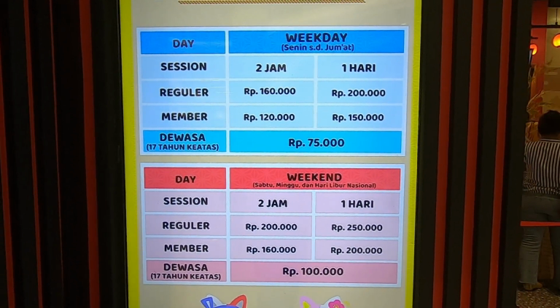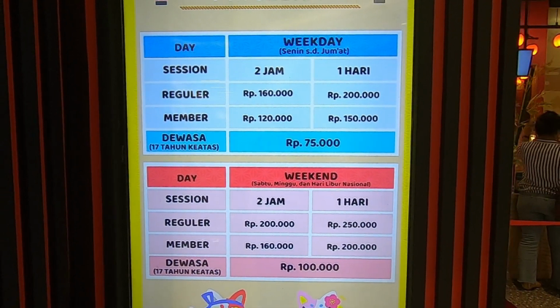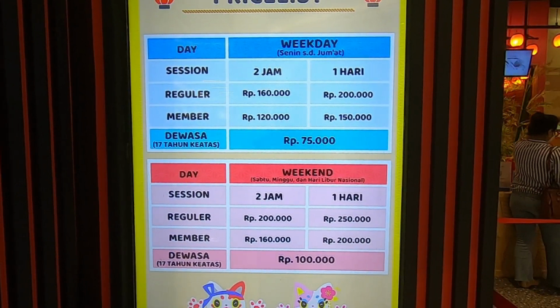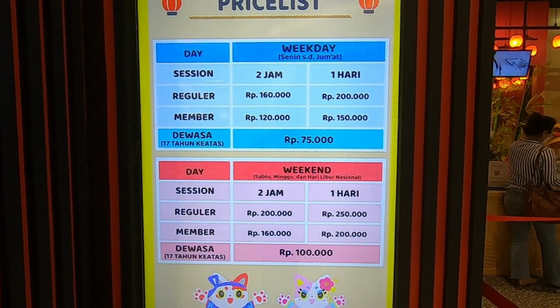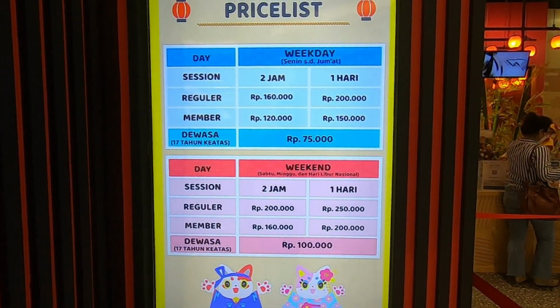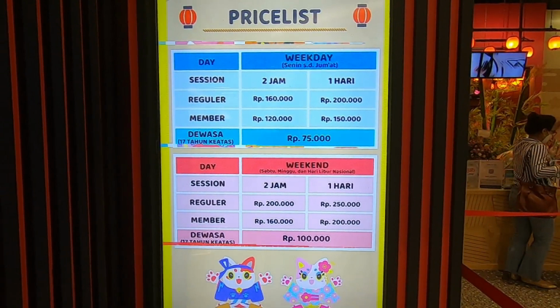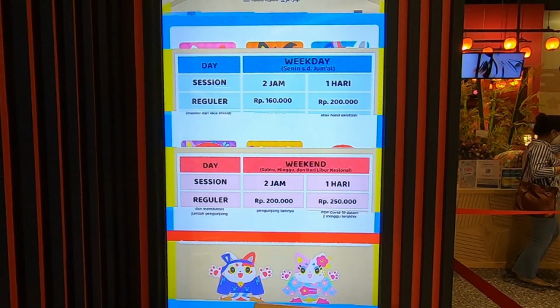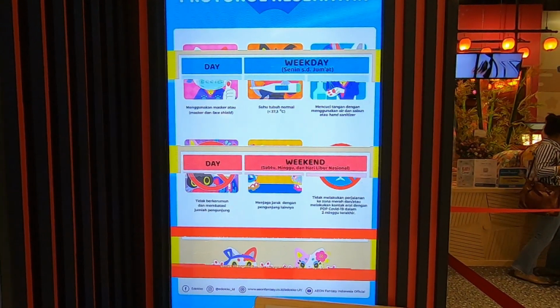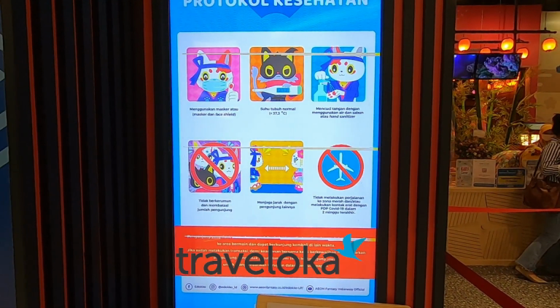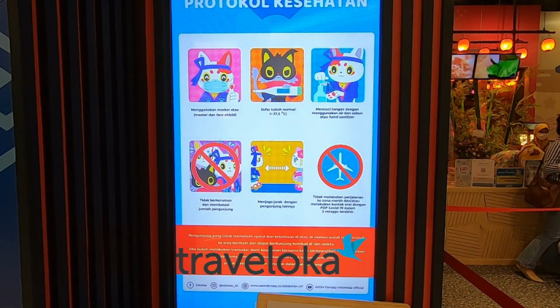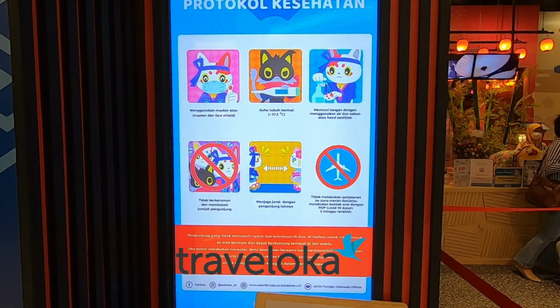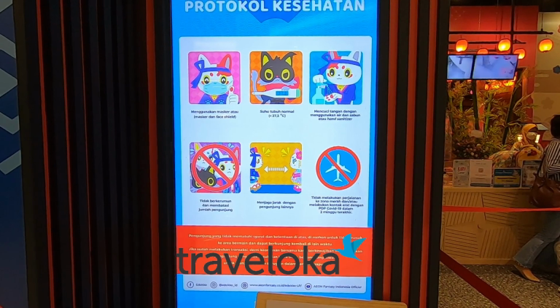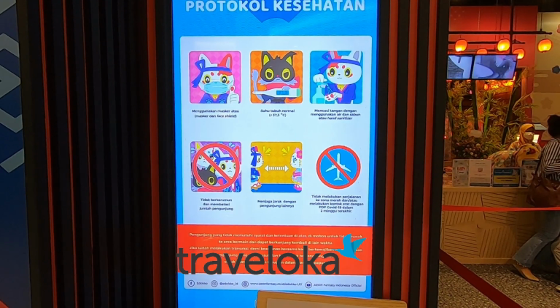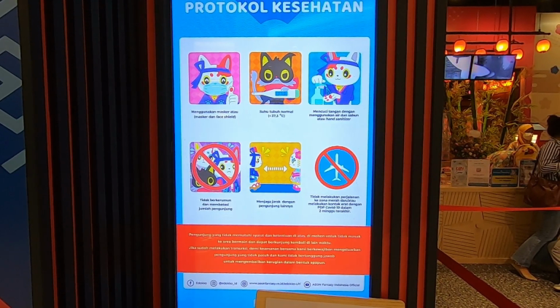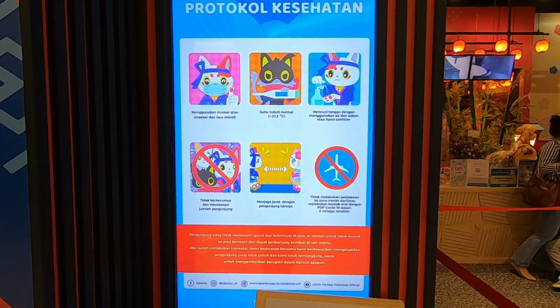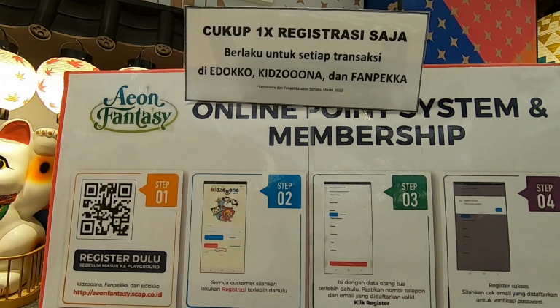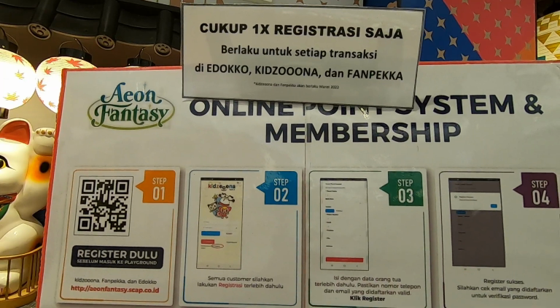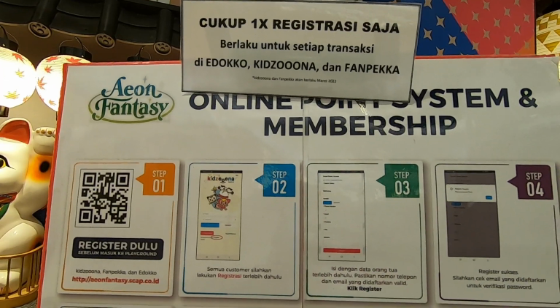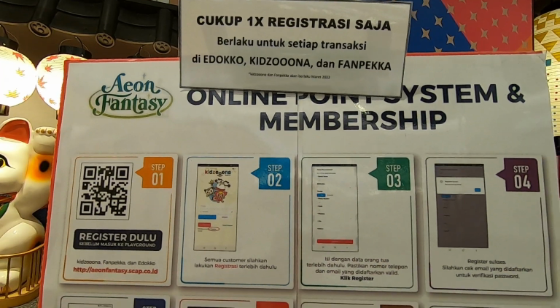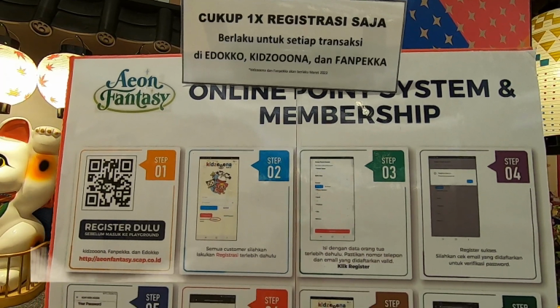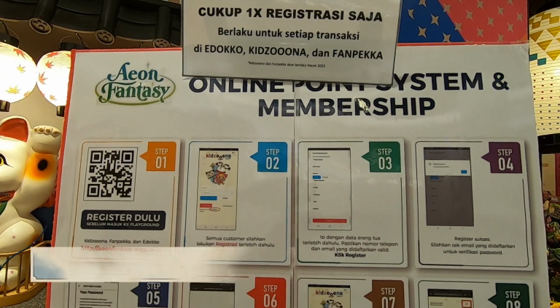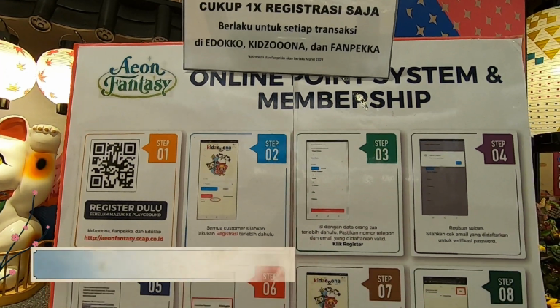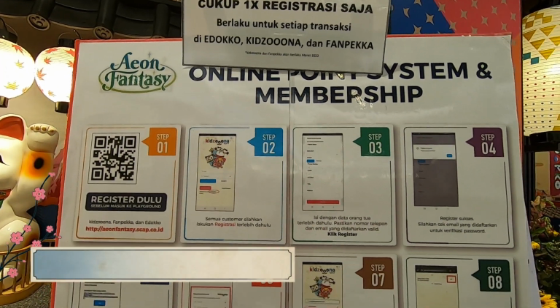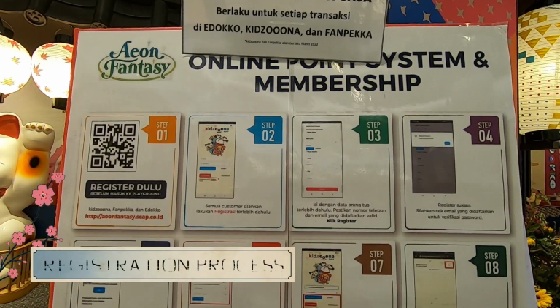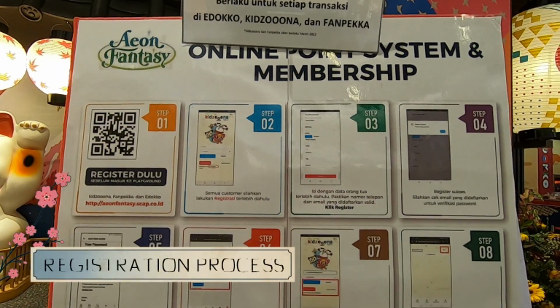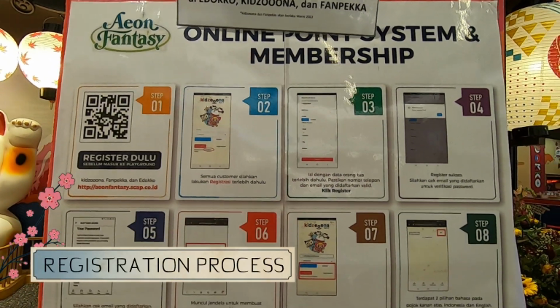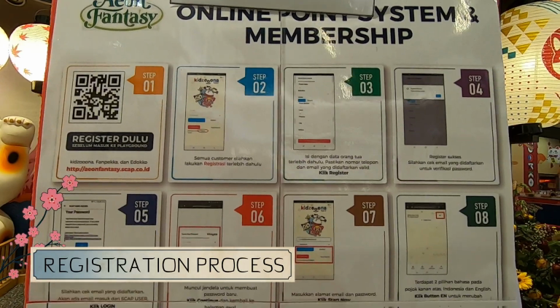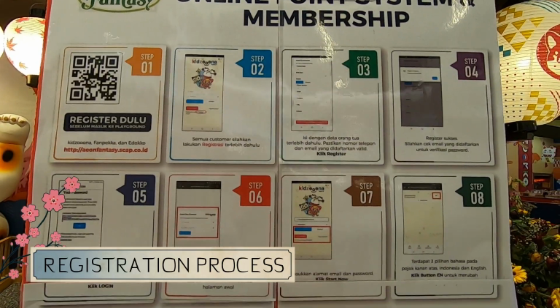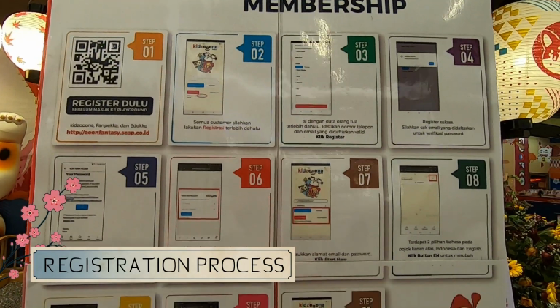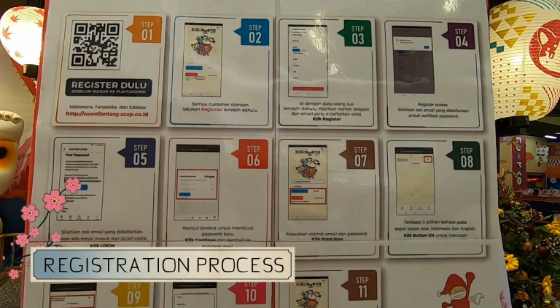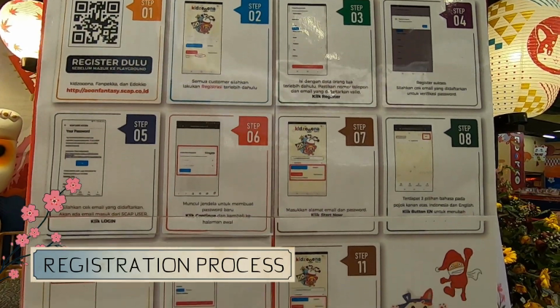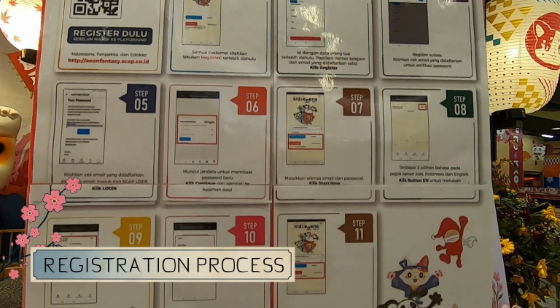Tiket Edoko ini dapat dibeli on the spot ataupun online melalui traveloka.com. Semua pengunjung yang ingin masuk diwajibkan untuk melakukan registrasi terlebih dahulu di website Aeon Fantasy.